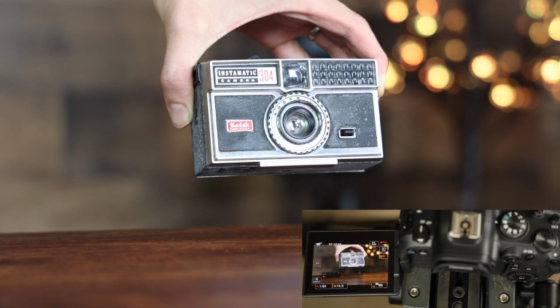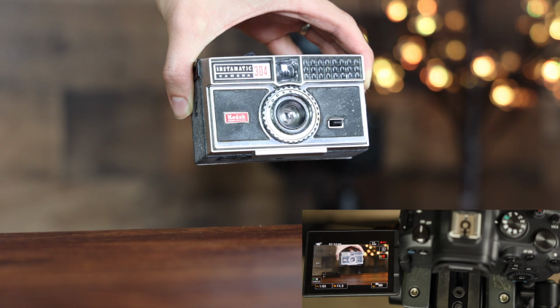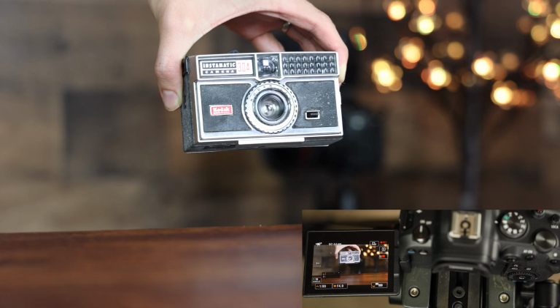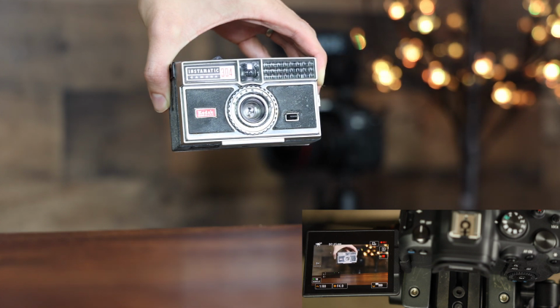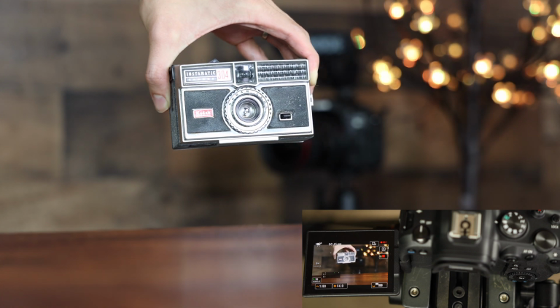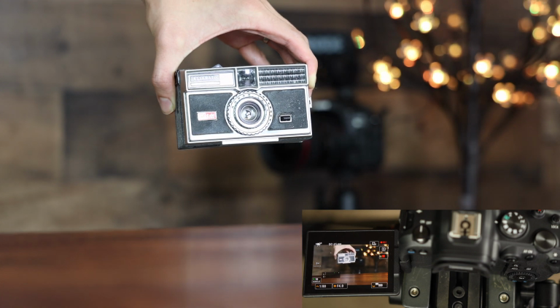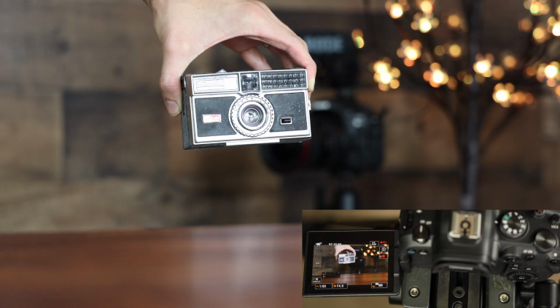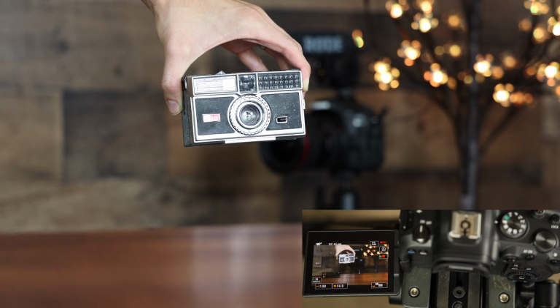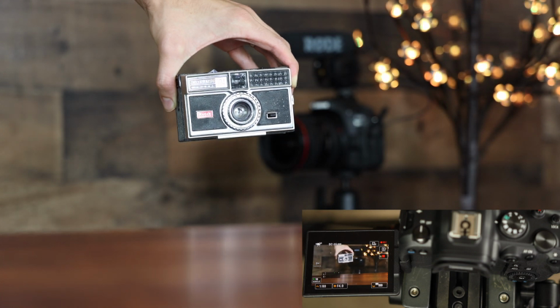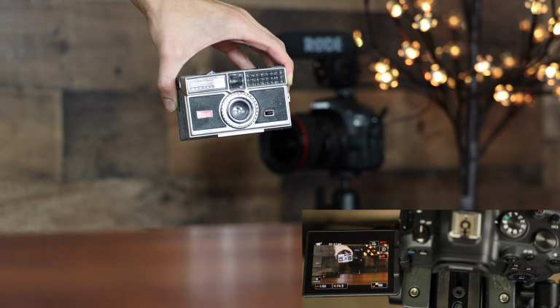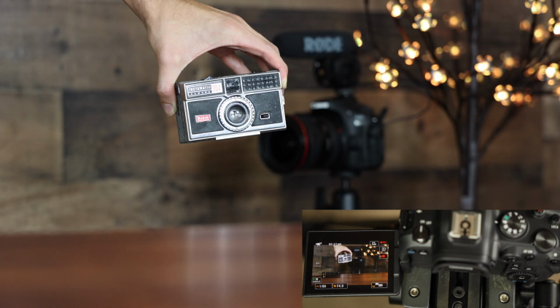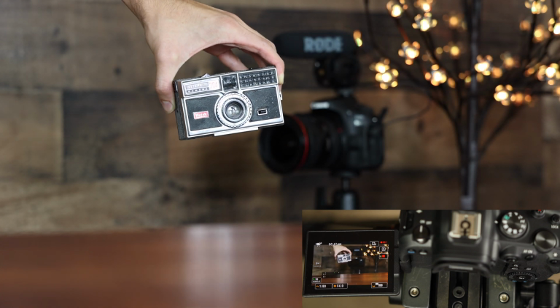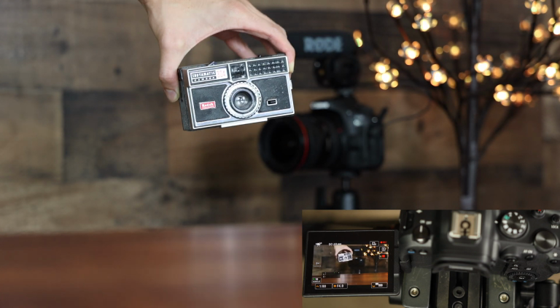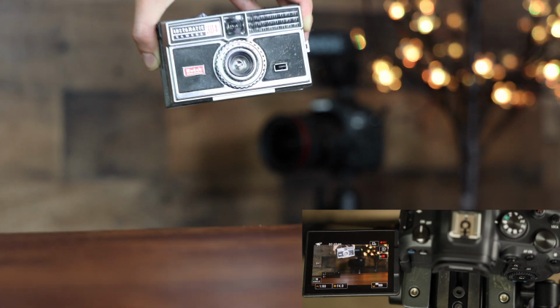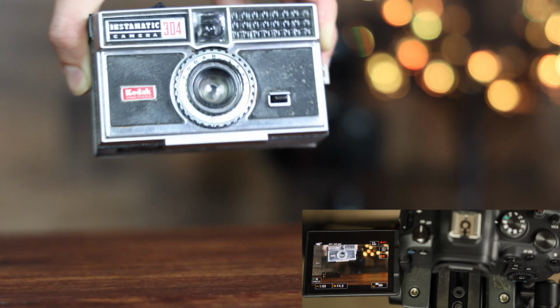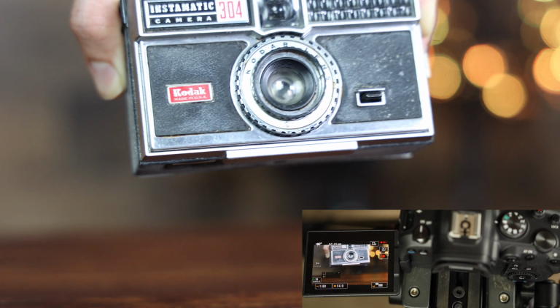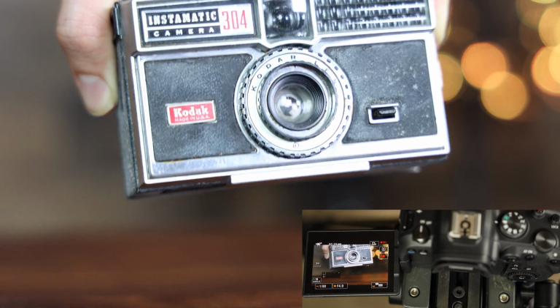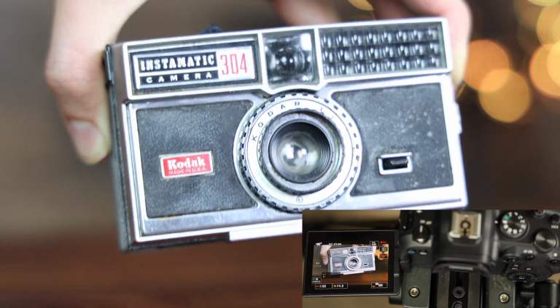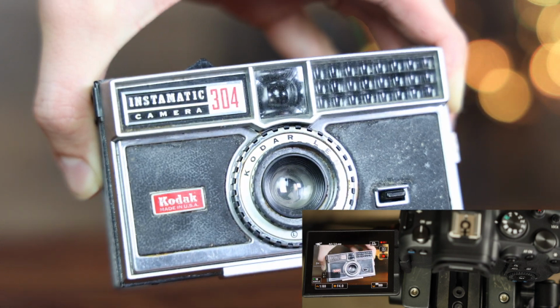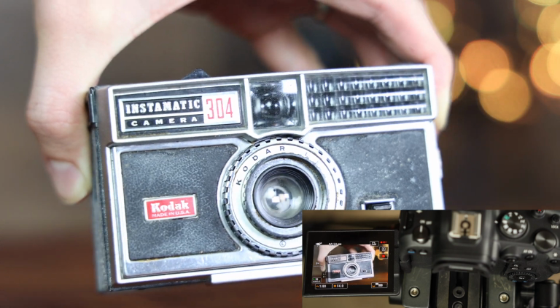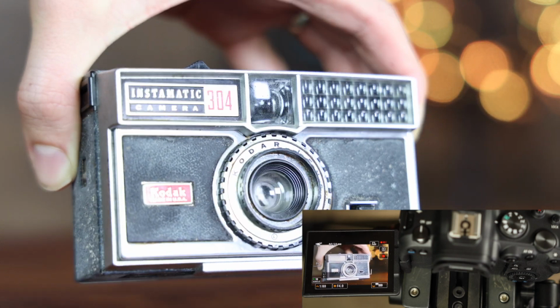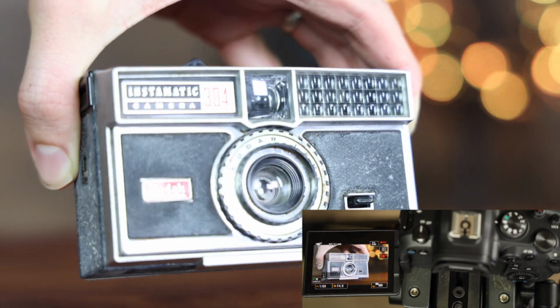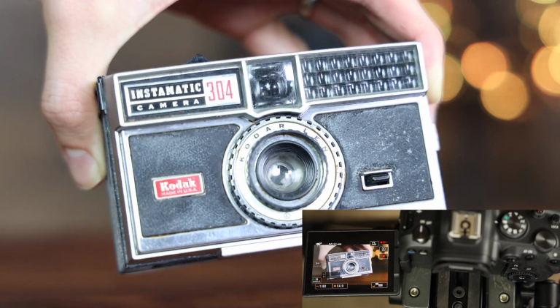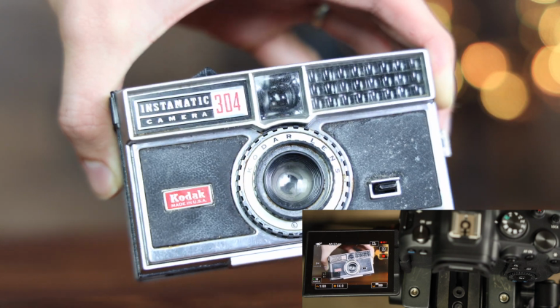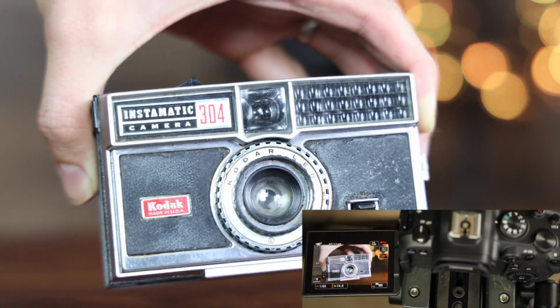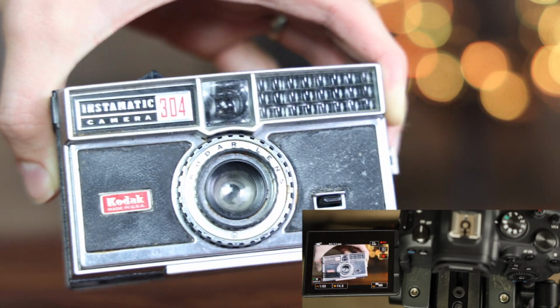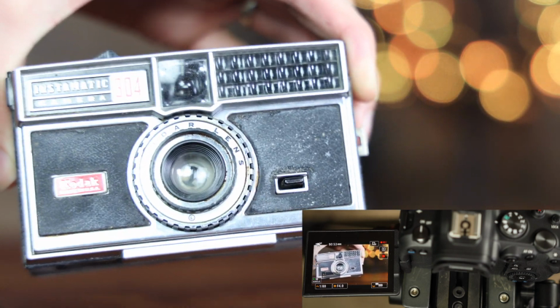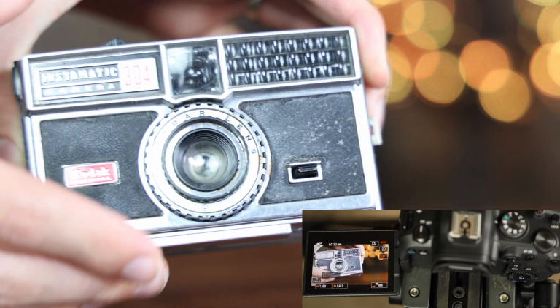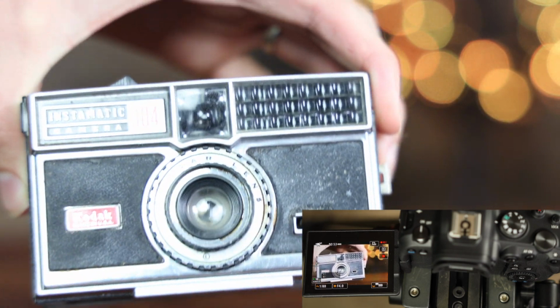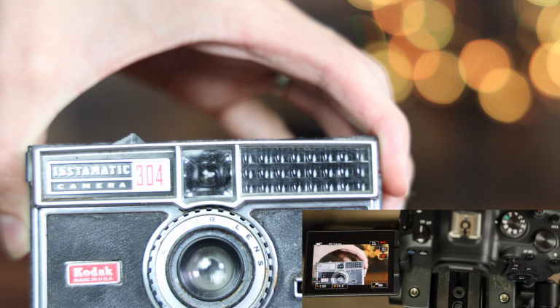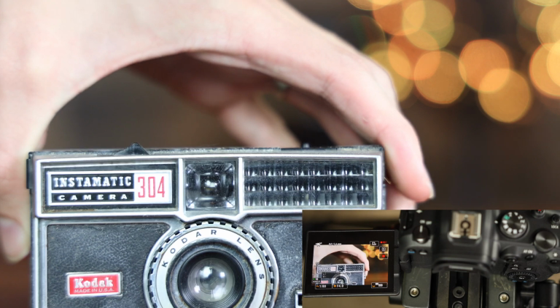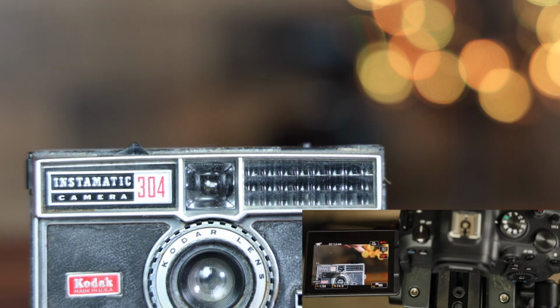It's honestly incredible how advanced this is because this isn't even somebody's face — it's just an object, and it's still able to track it after just tapping on it with the touchscreen, doing a very good job of keeping everything in focus. As you can see, I'm at f4 and the lens is zoomed in to about 85 millimeters. Overall, I am so impressed with Dual Pixel Autofocus 2. It's really next level and honestly a game changer.